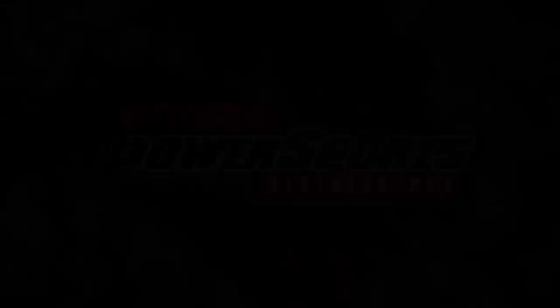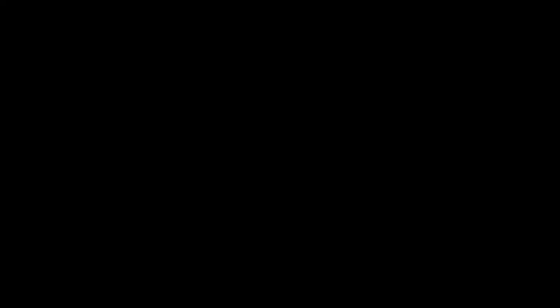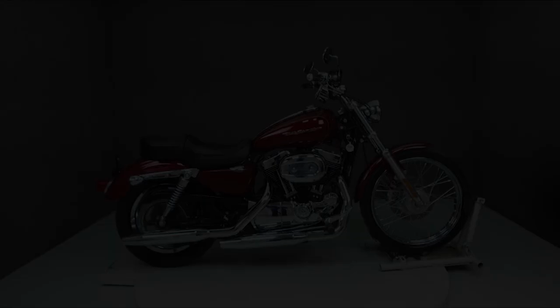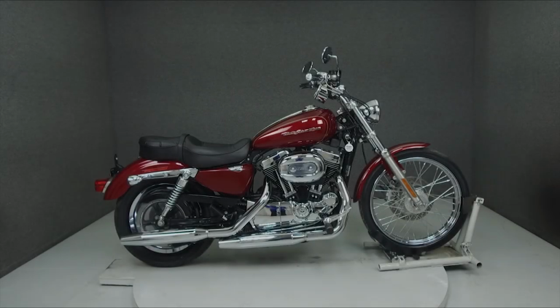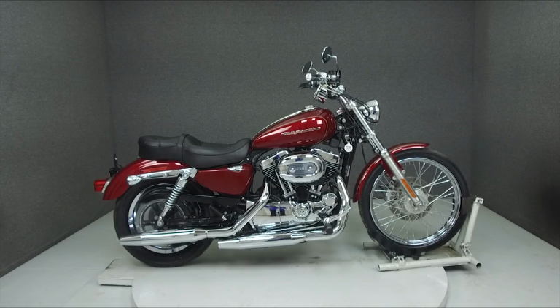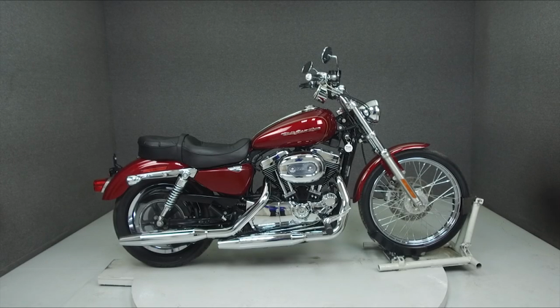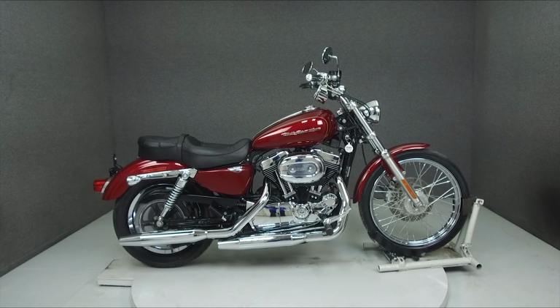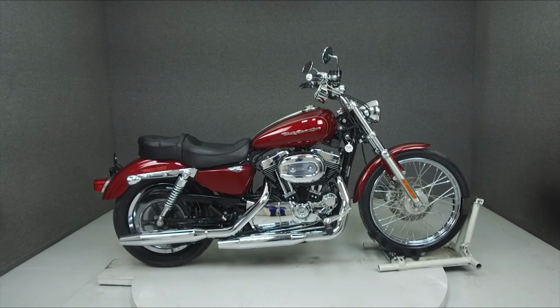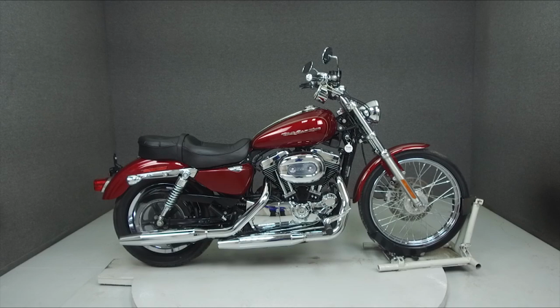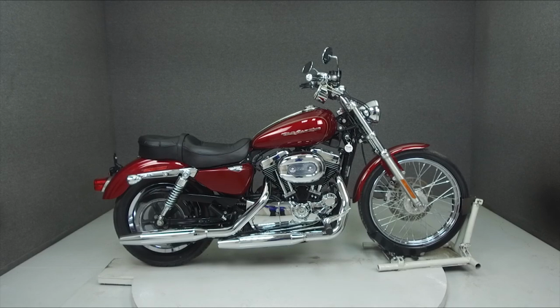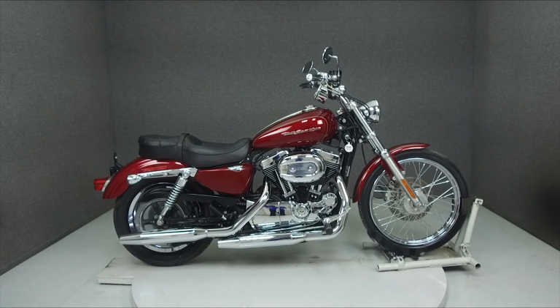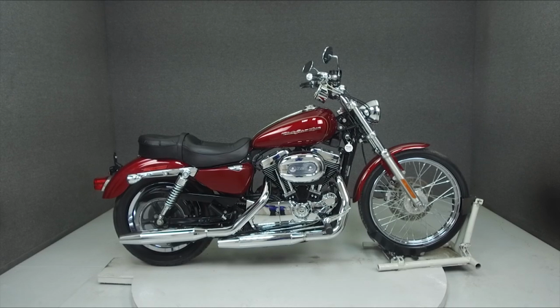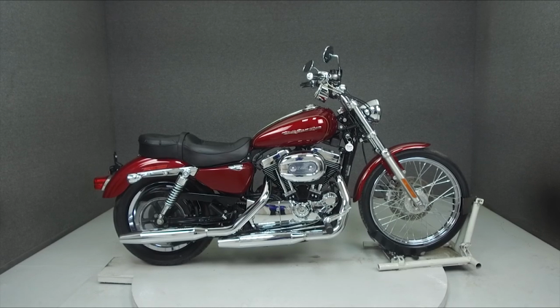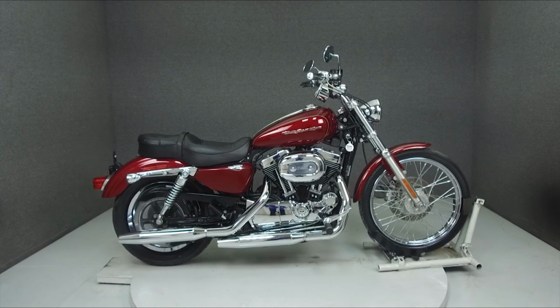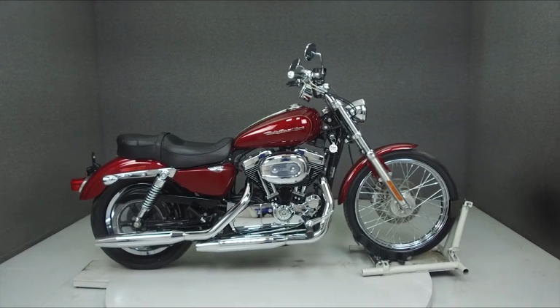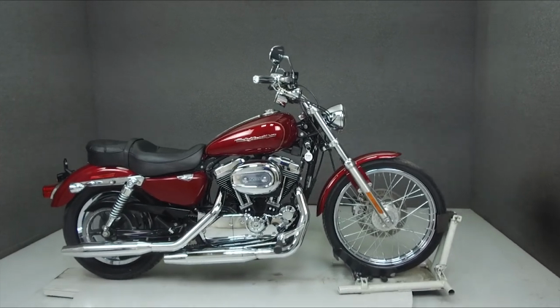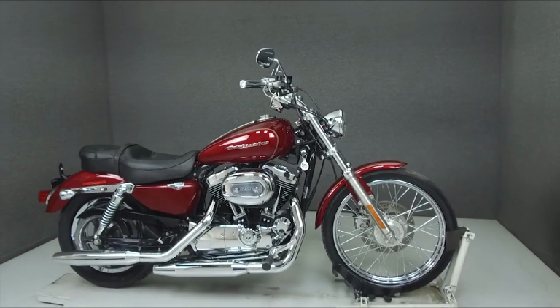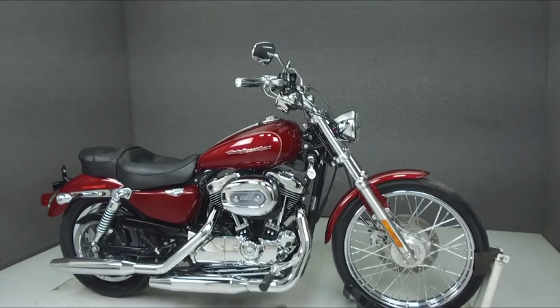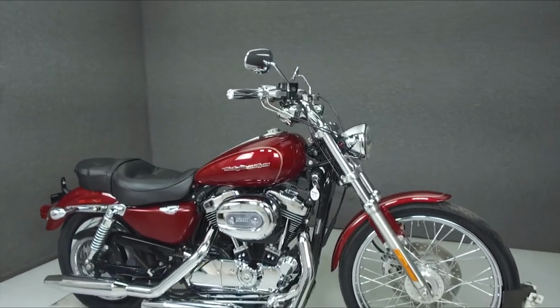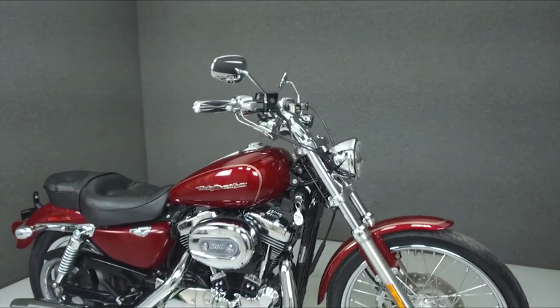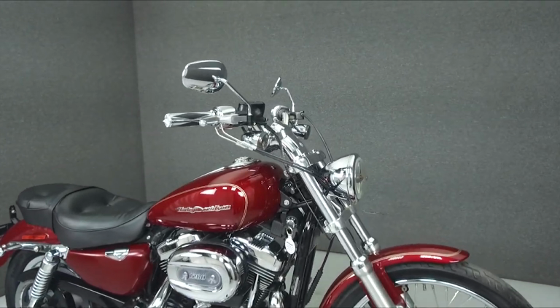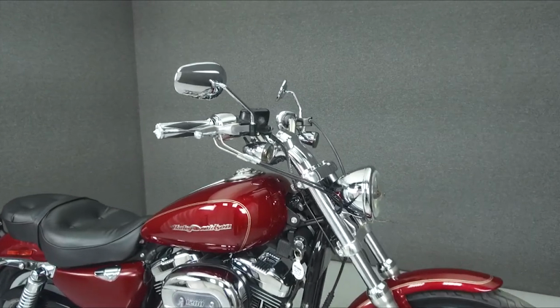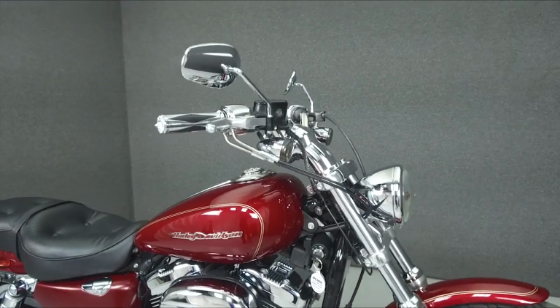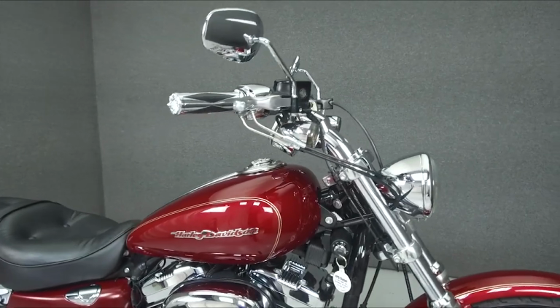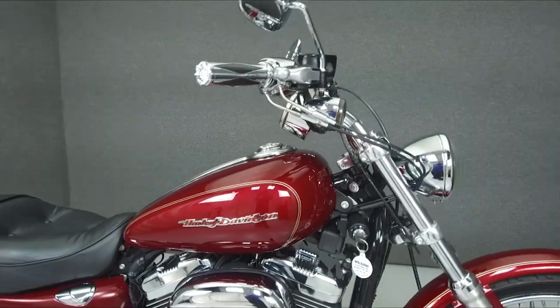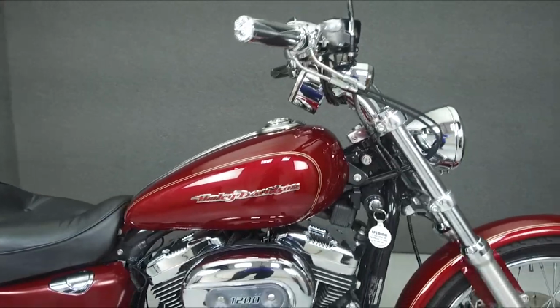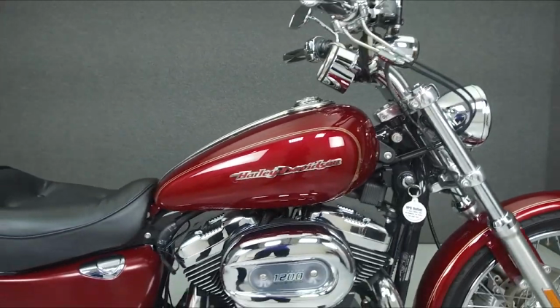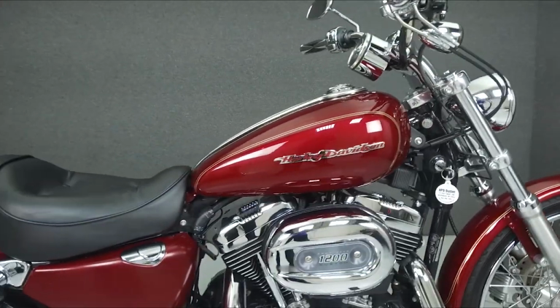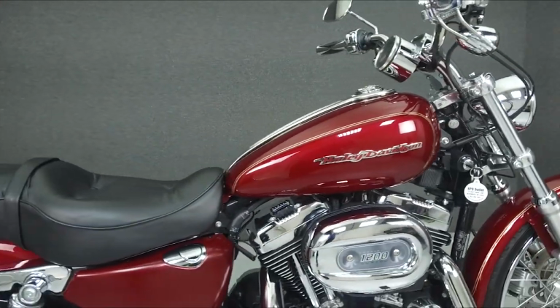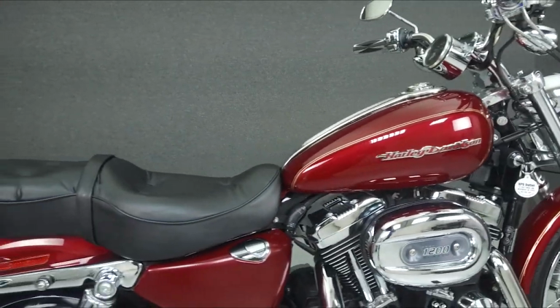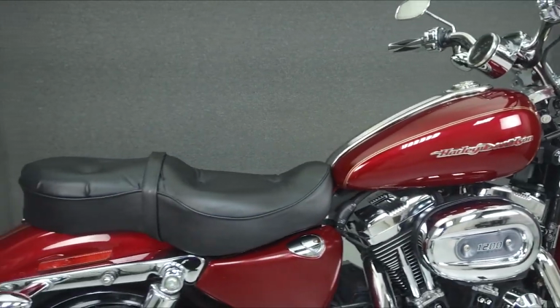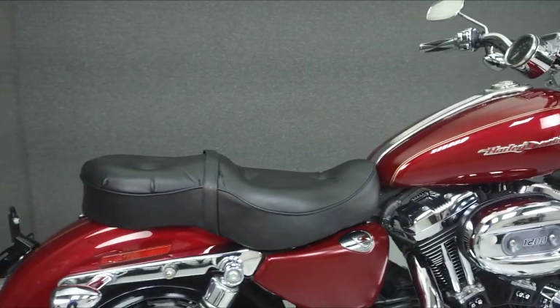Hey everyone, this is Keegan from National Power Sports. Today we're taking a look at this 2005 Harley-Davidson Sportster 1200 Custom with 9,346 miles.